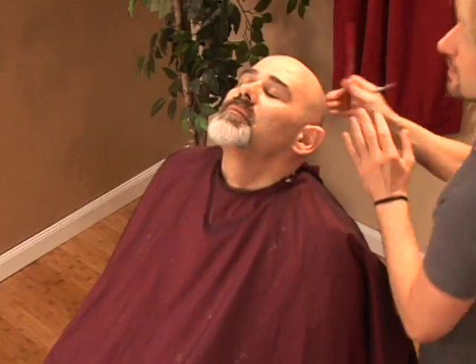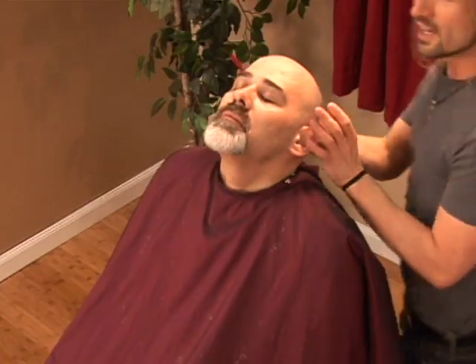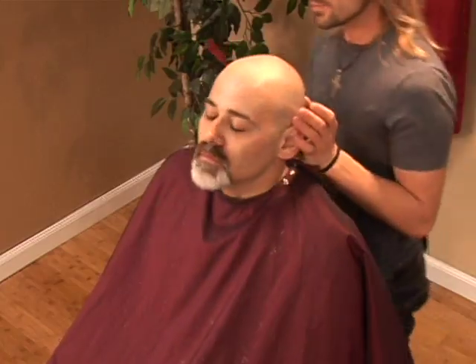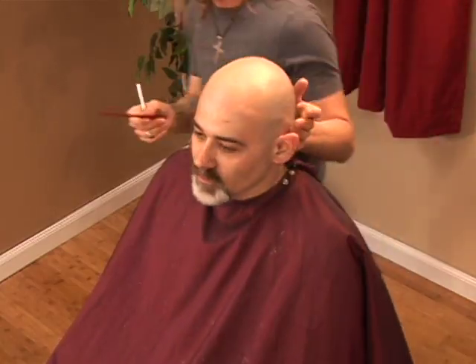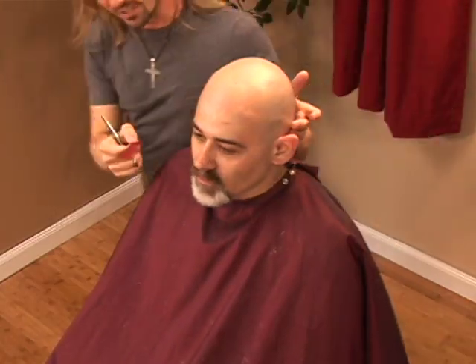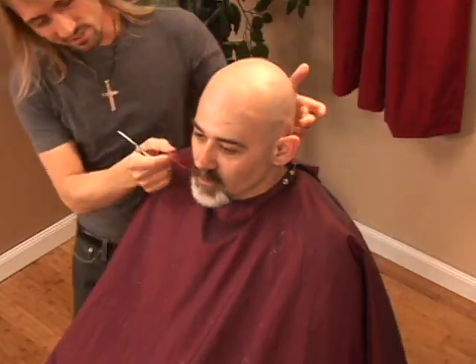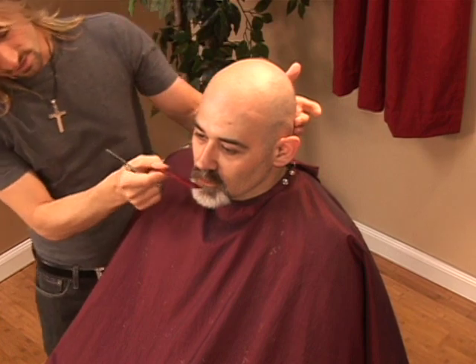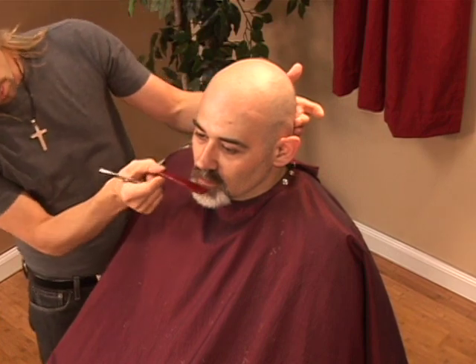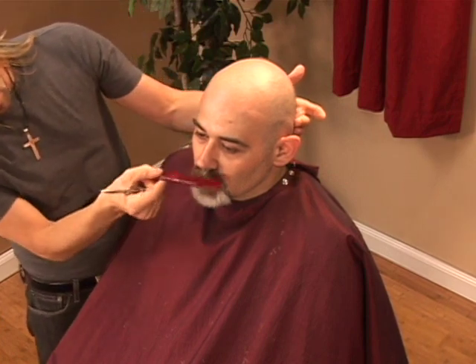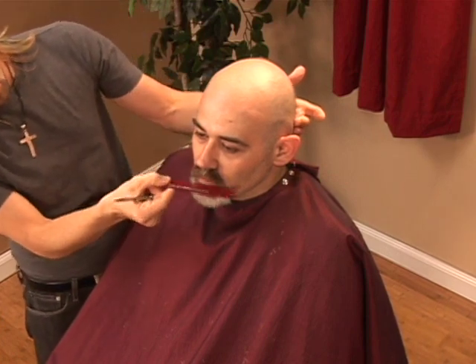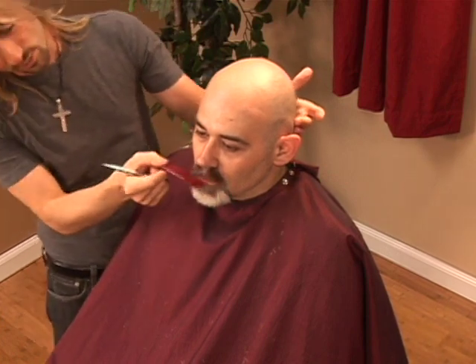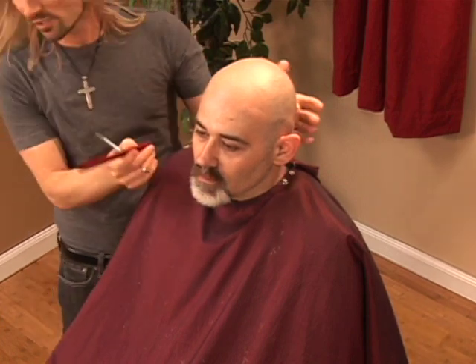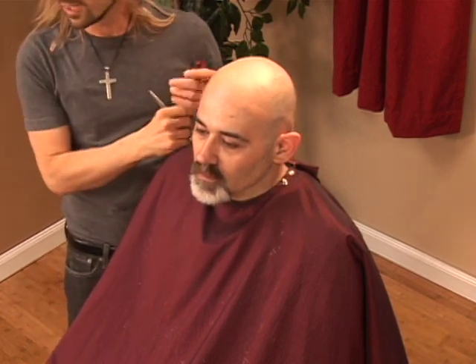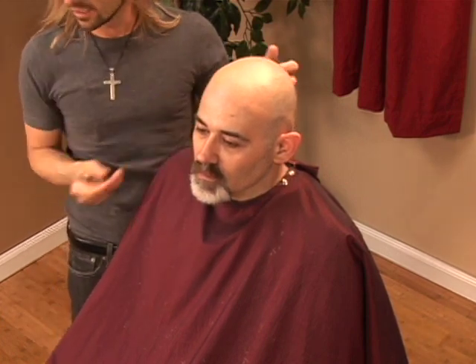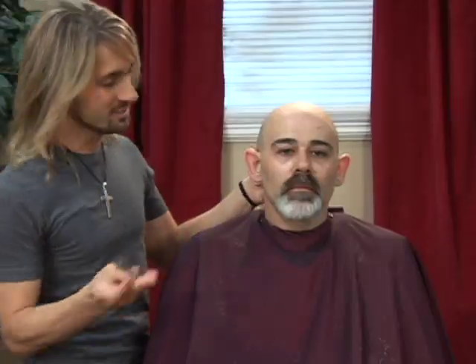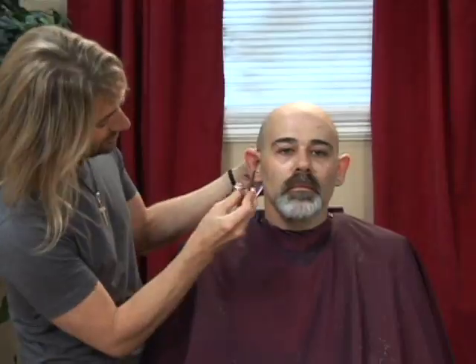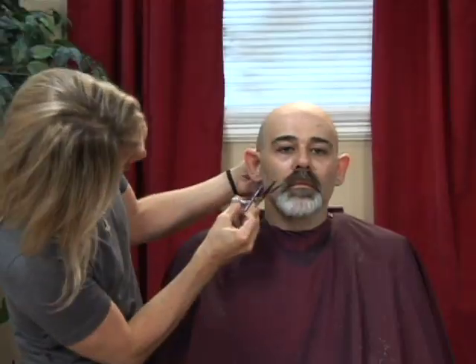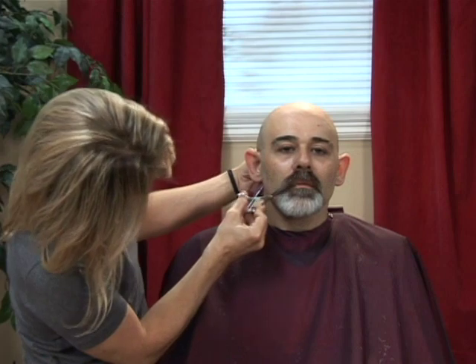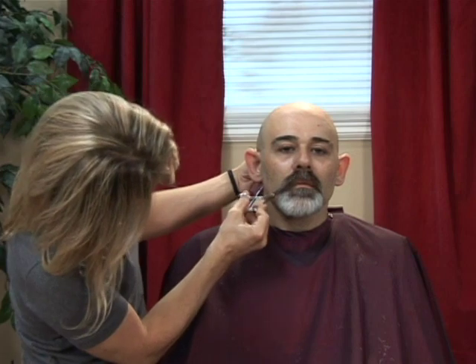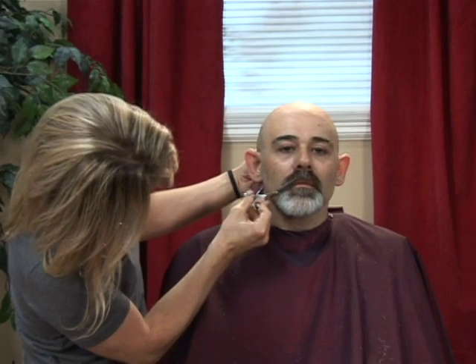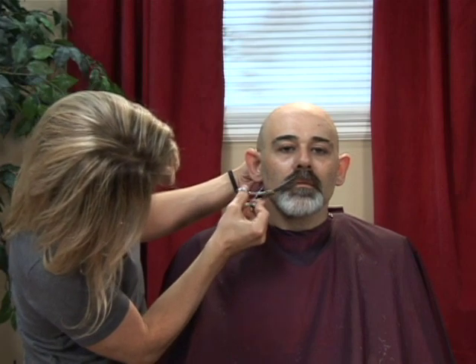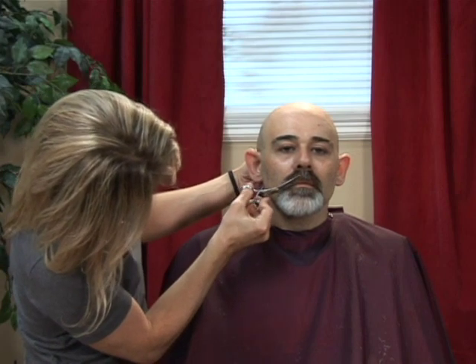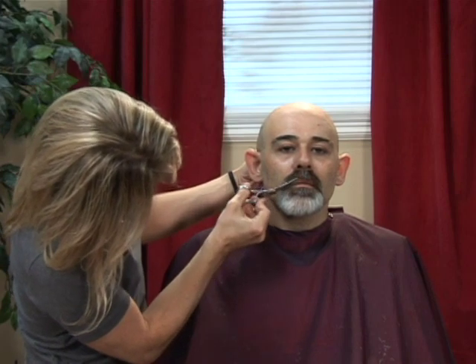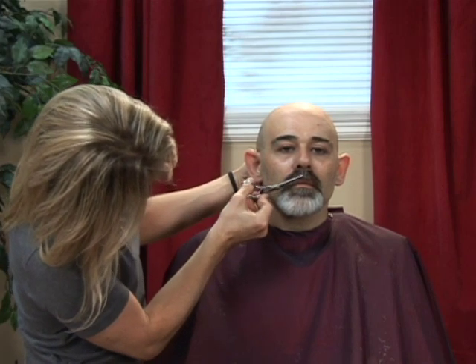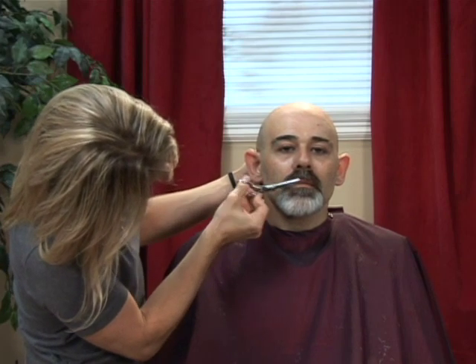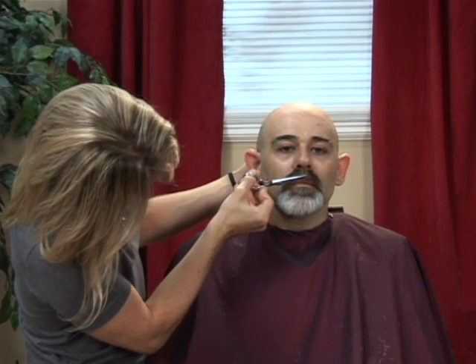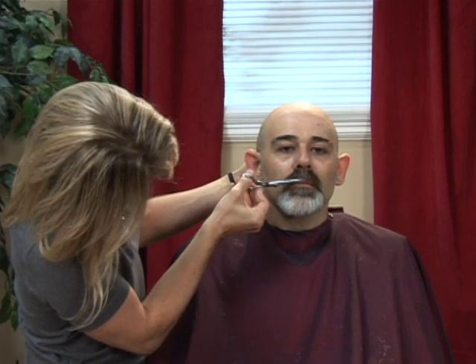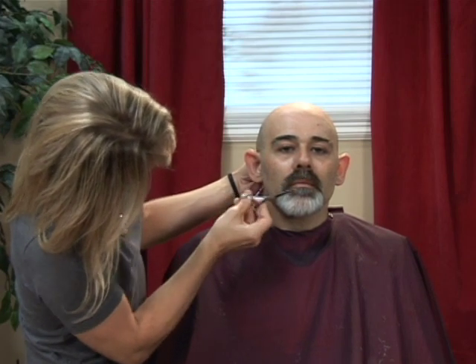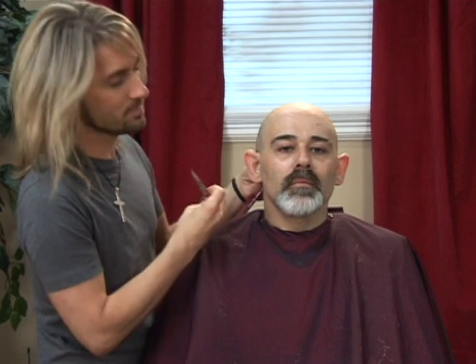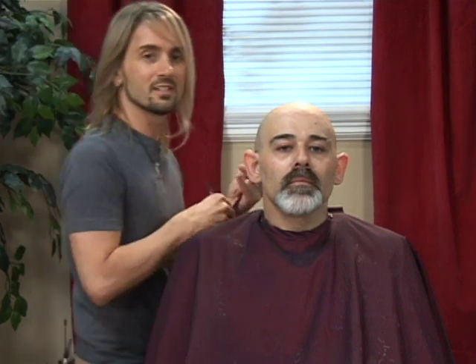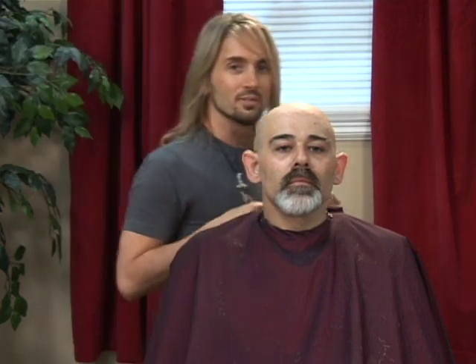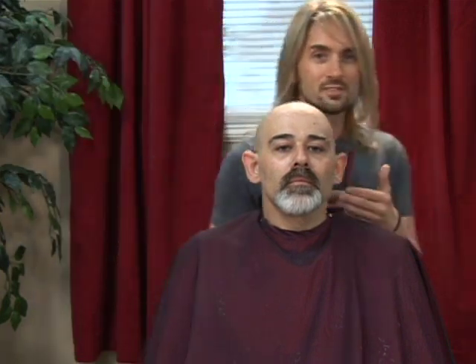The last step of the perimeter addresses the lip line. We're going to first do that with scissors and then go back and clean it up with the clippers. Without snipping his lip, we're just going to remove the hair exposing the upper line of his lip.